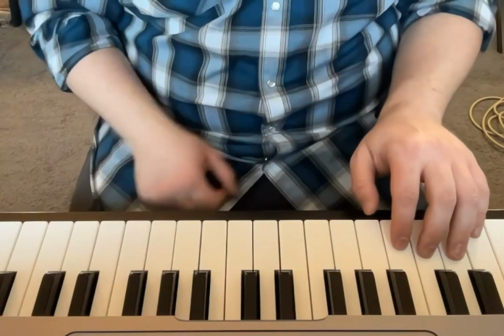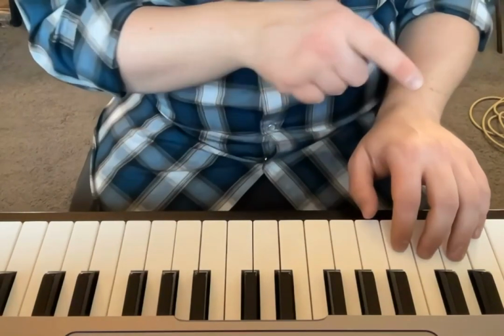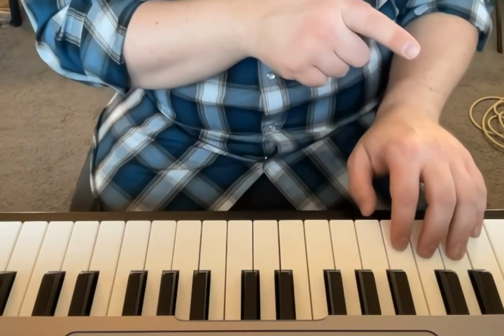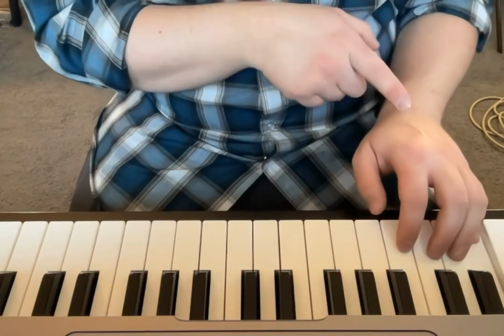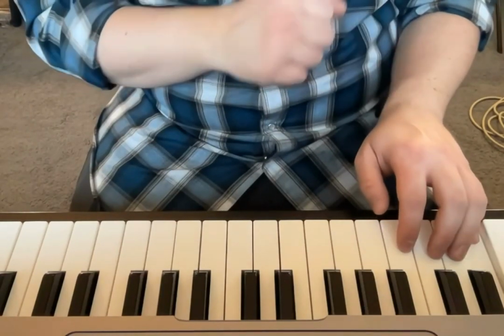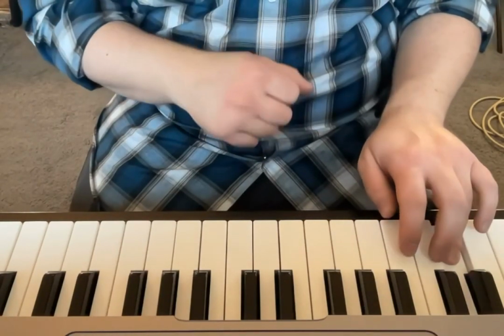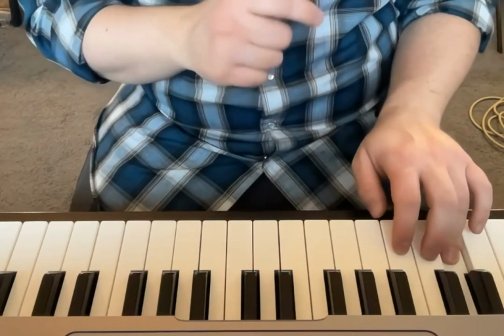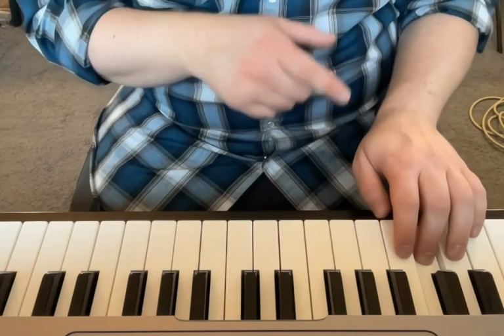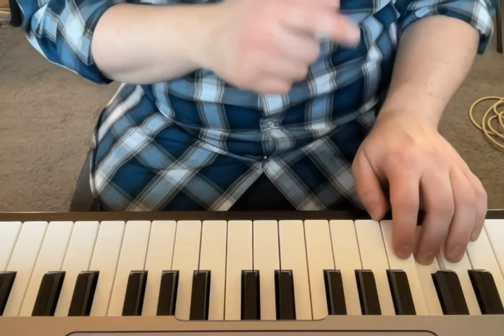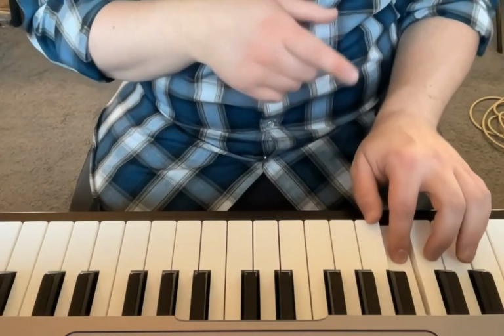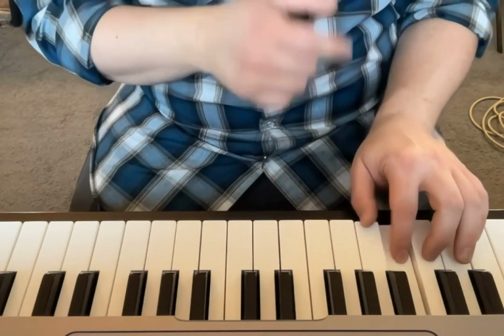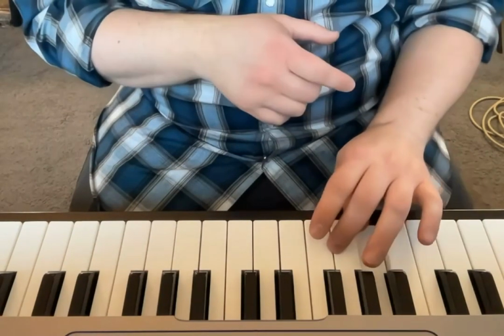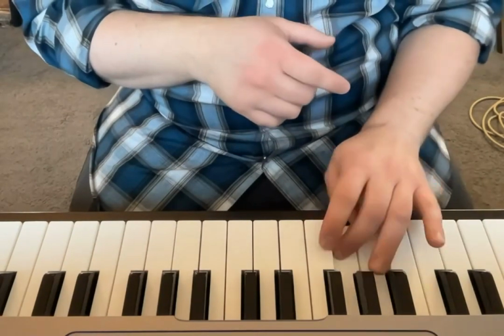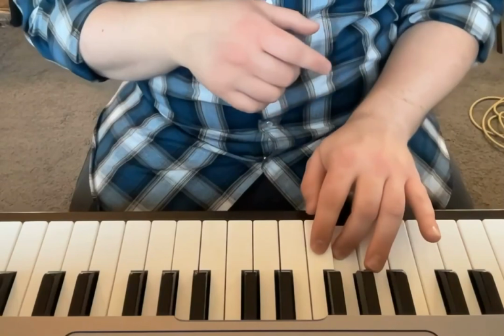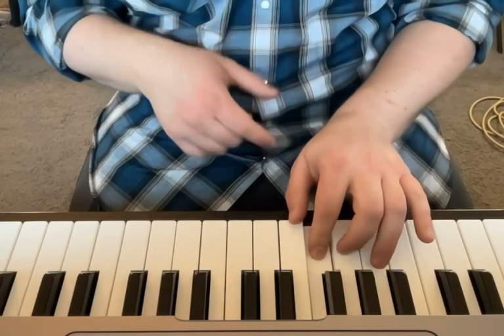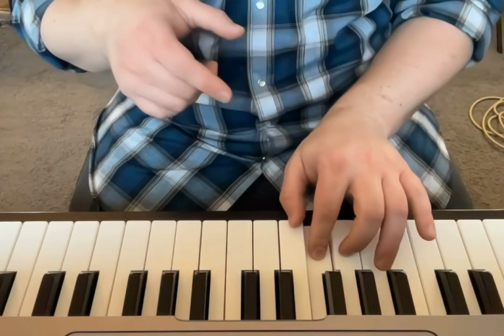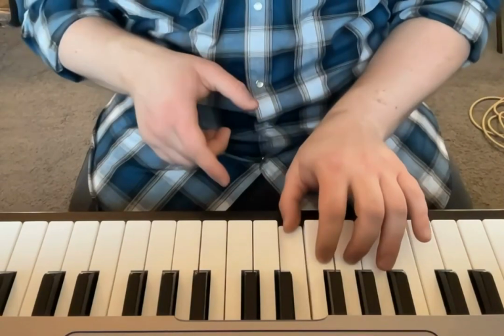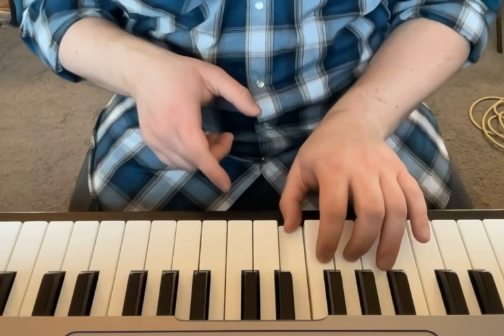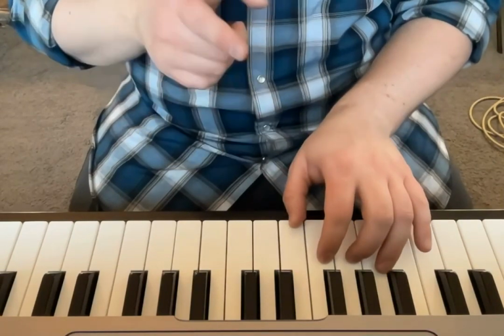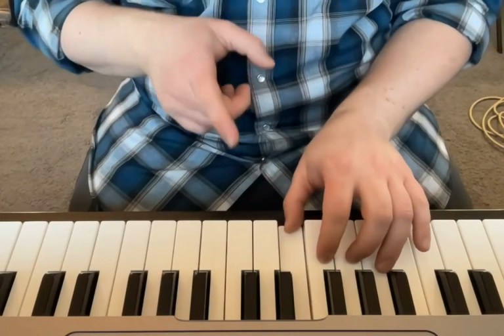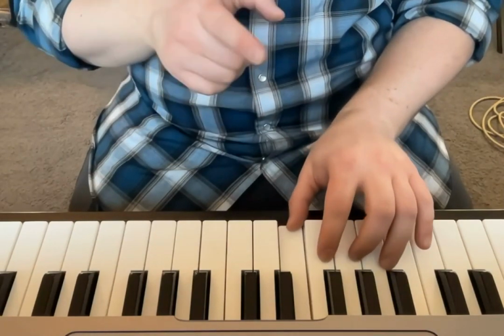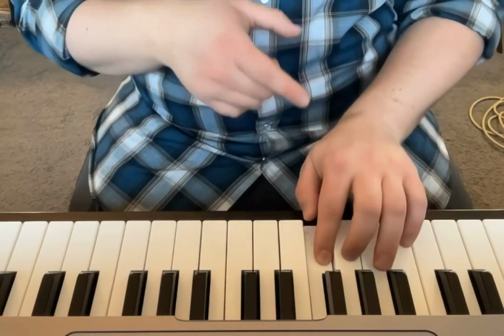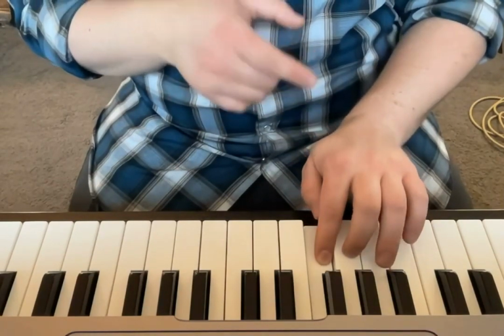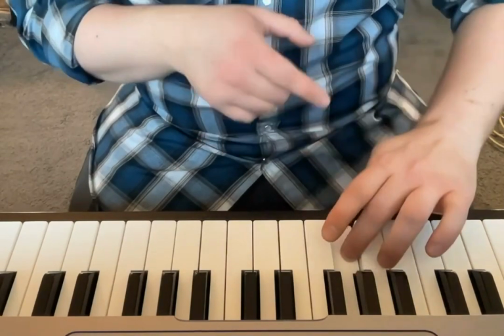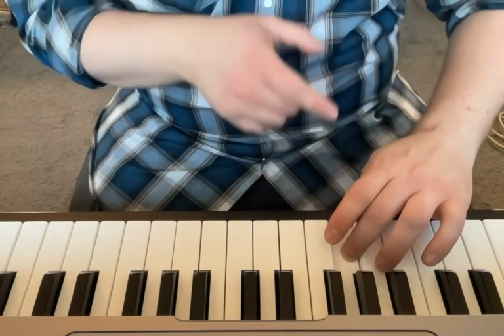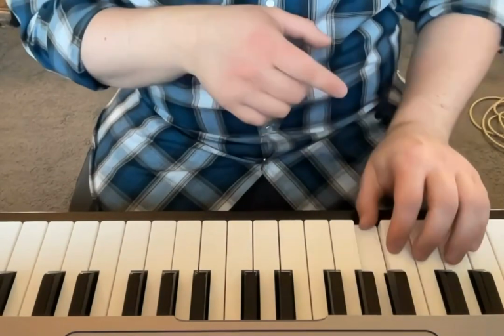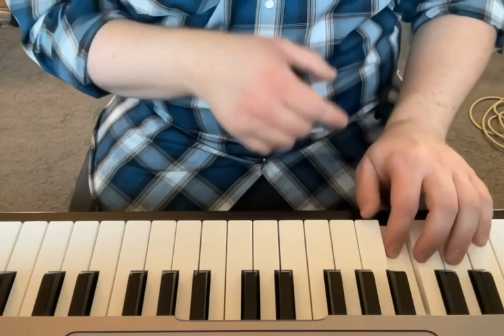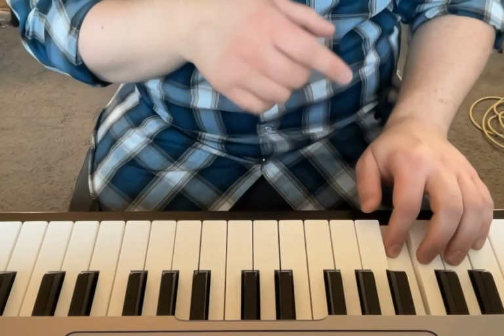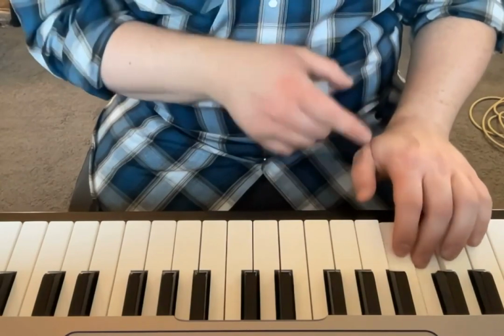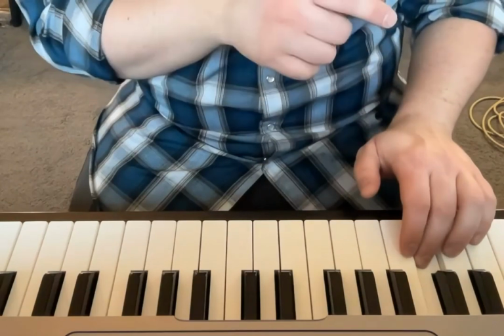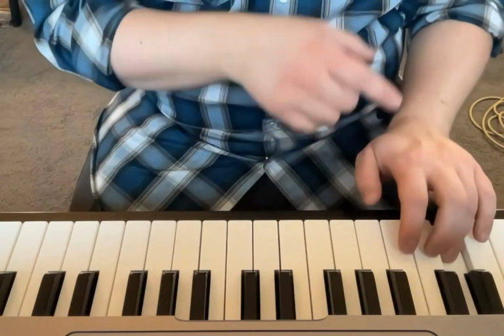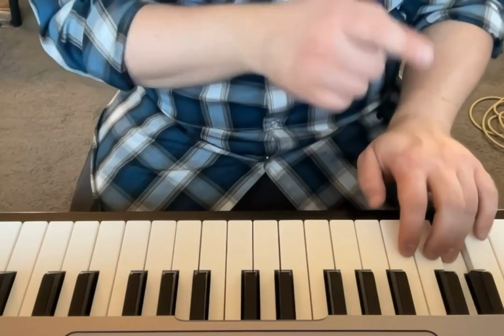And we'll go five, four, three, two, one, three, two, one, one, two, three, thumb under, all the way back down.